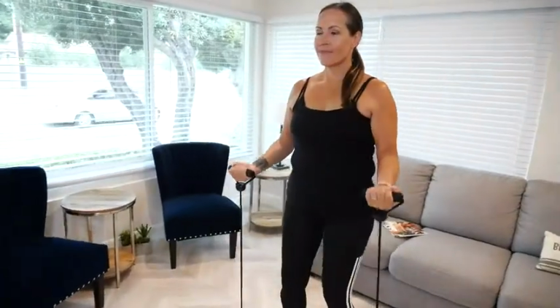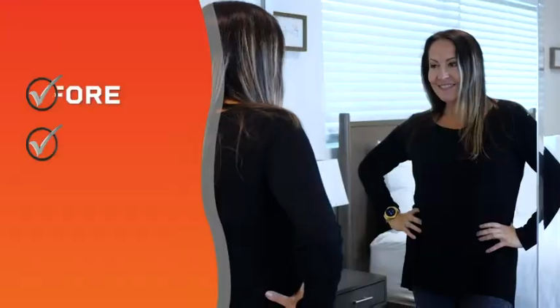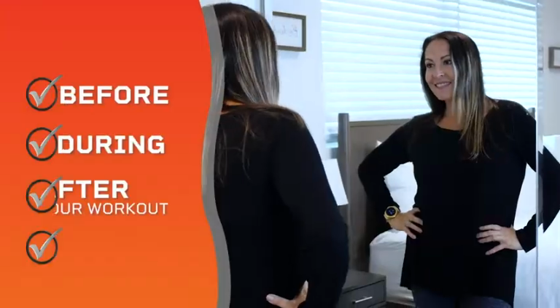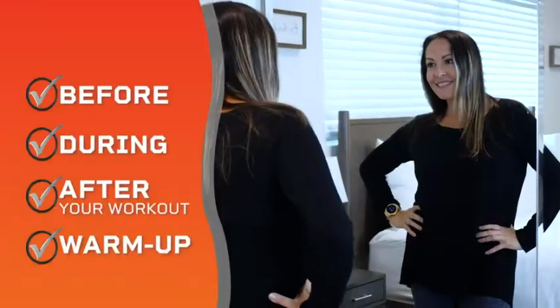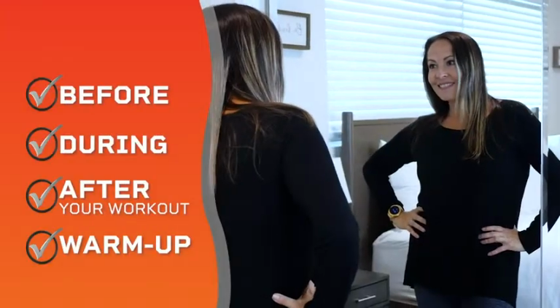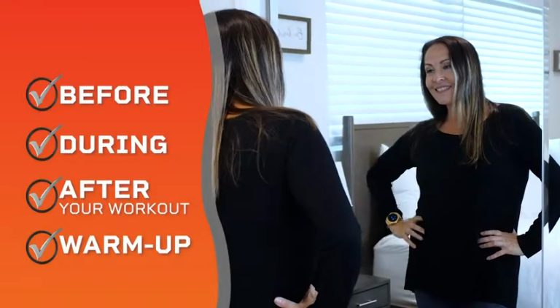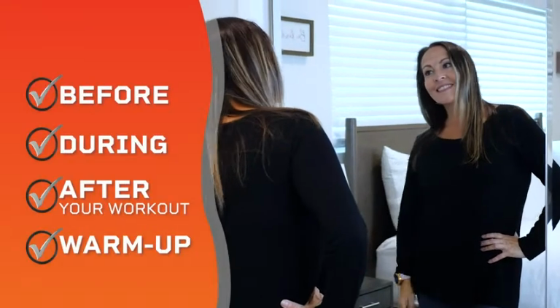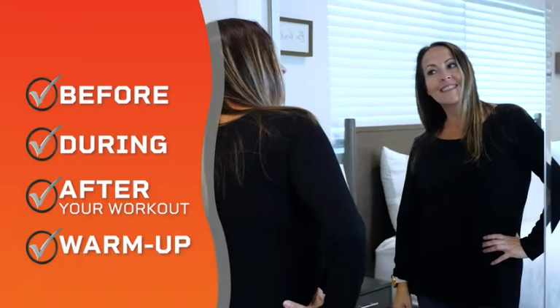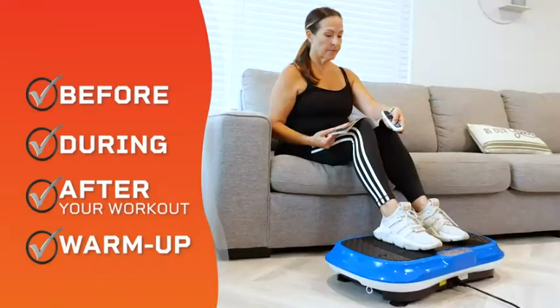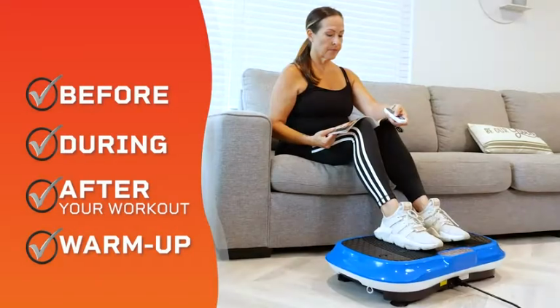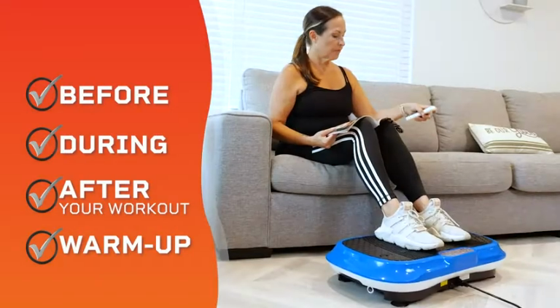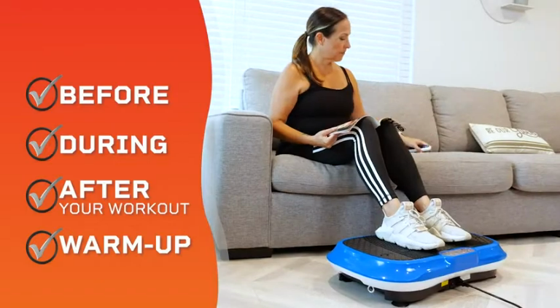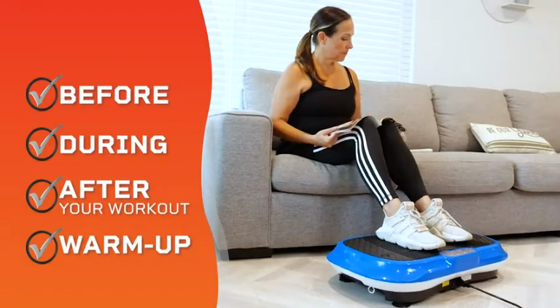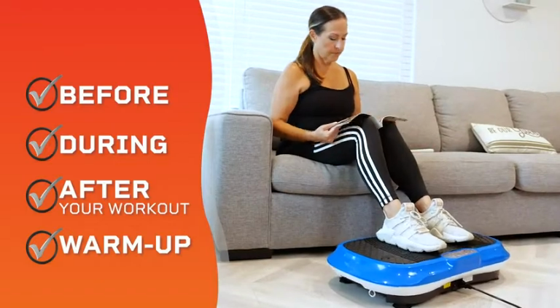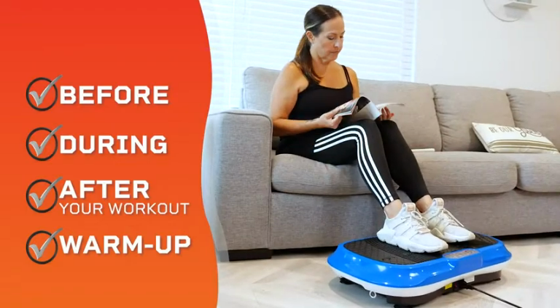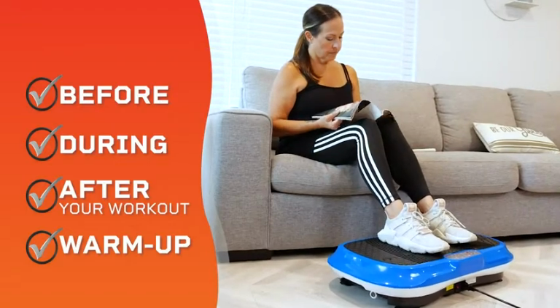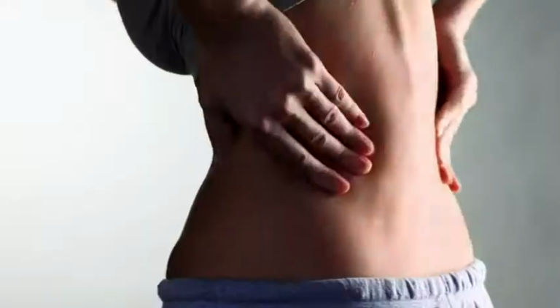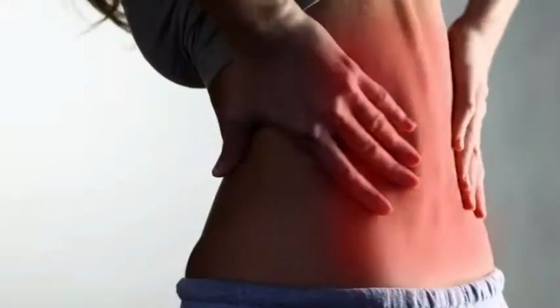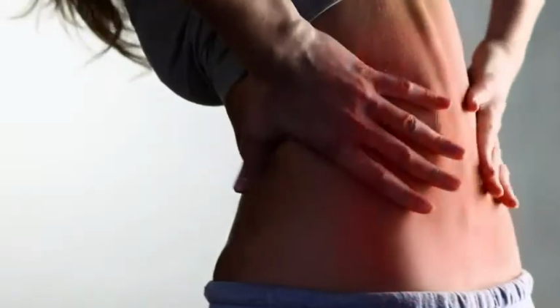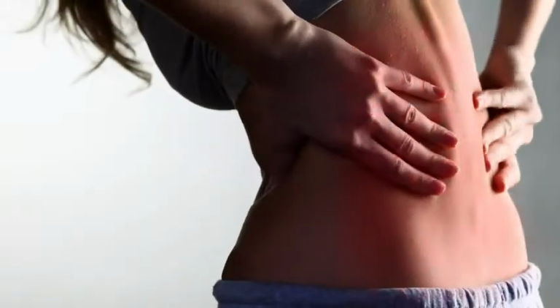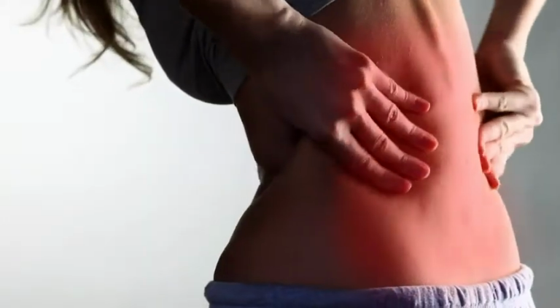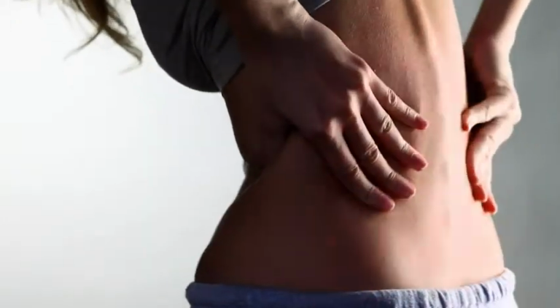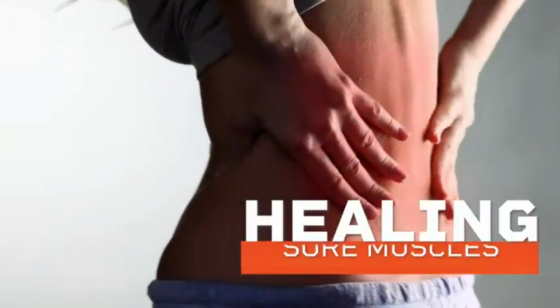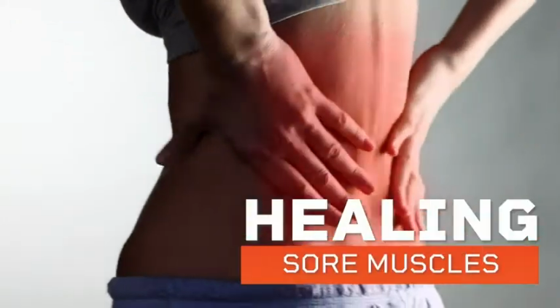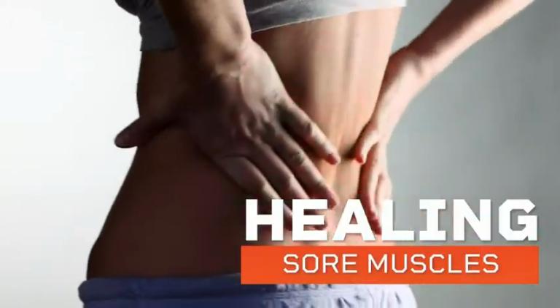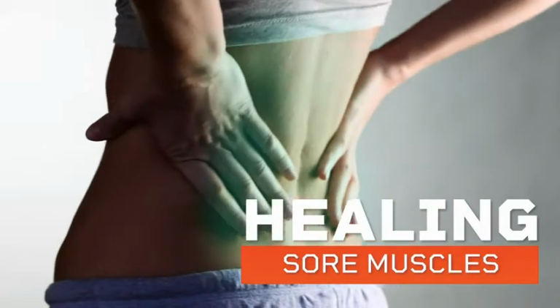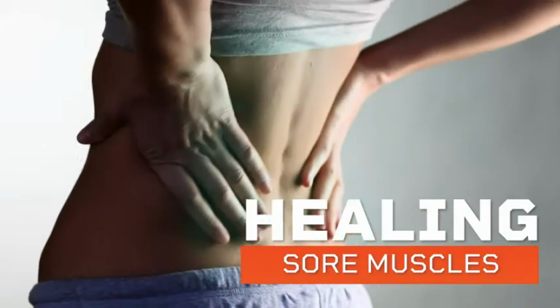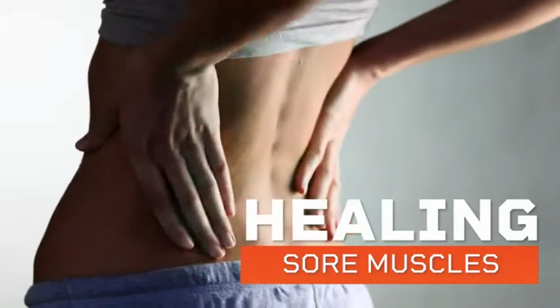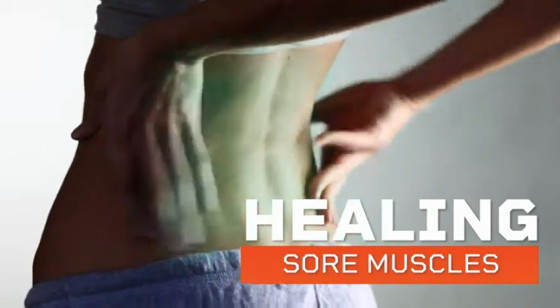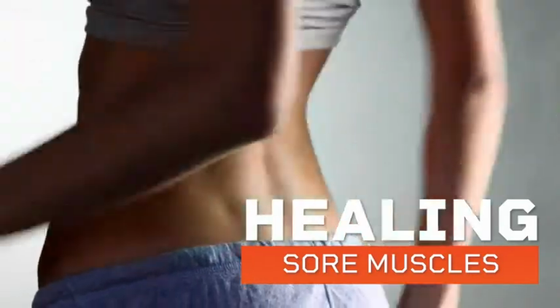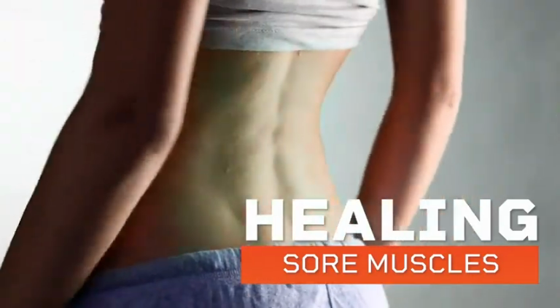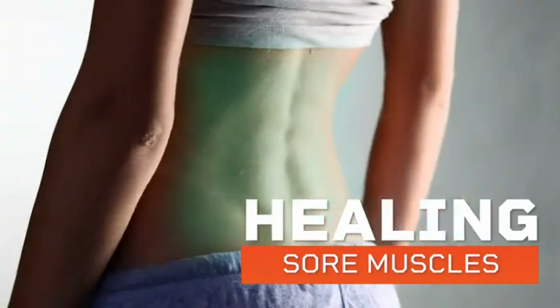Perfect for before, during, and after your workout, or simply as a warm-up. Plus, if you're looking for sore muscle relief, use the Waver Vibration Plate to accelerate vital muscle and joint healing.